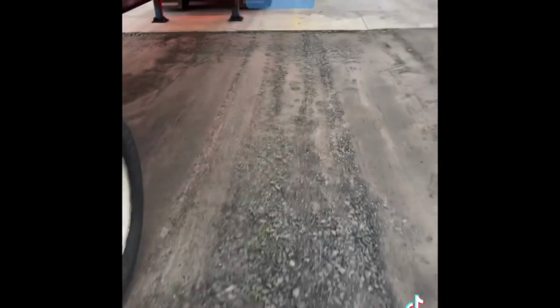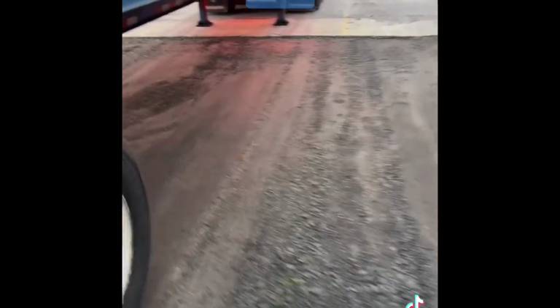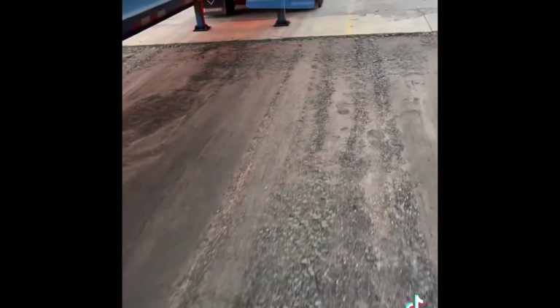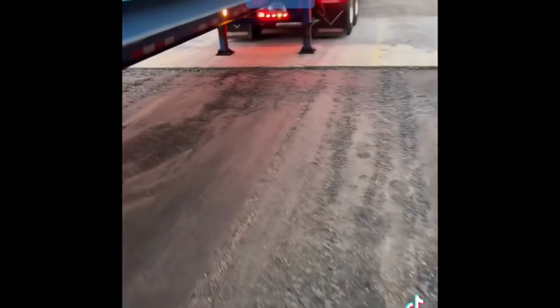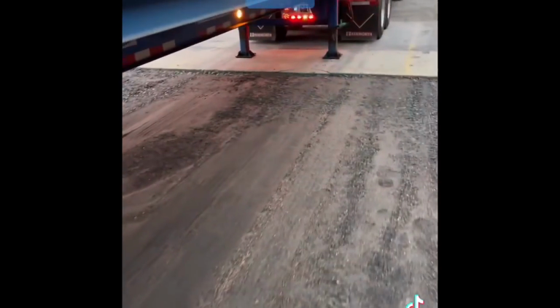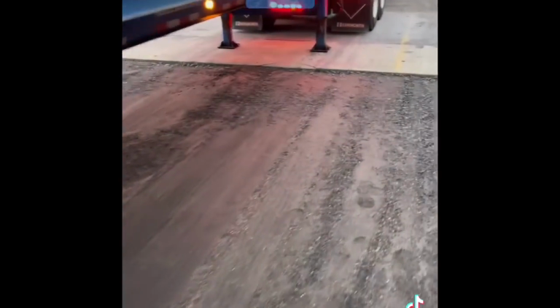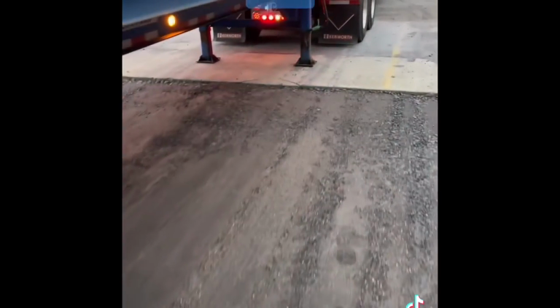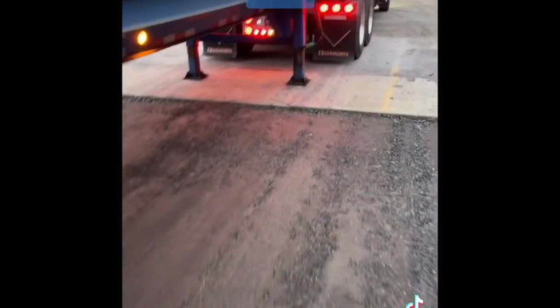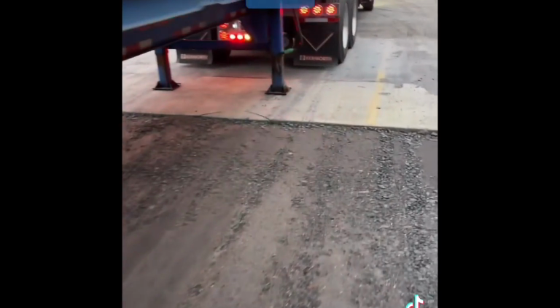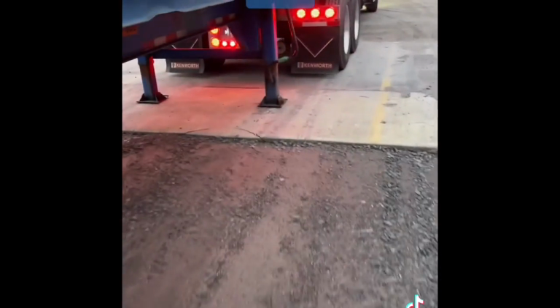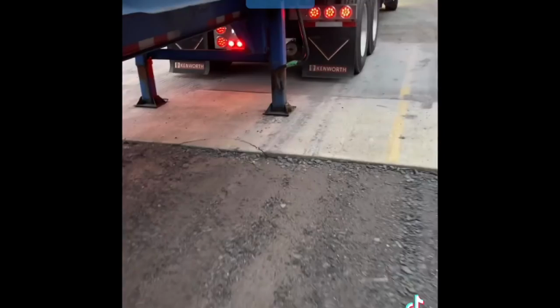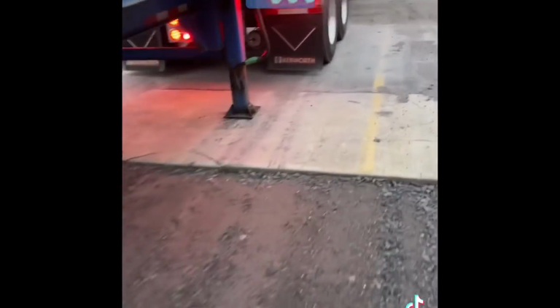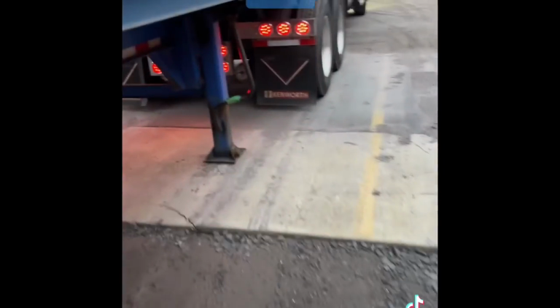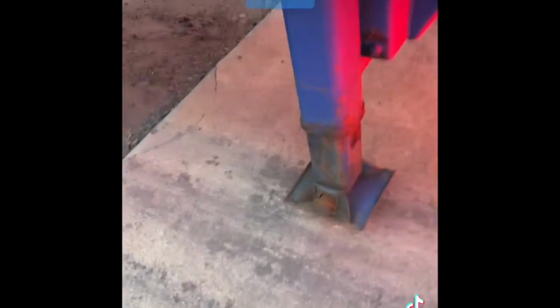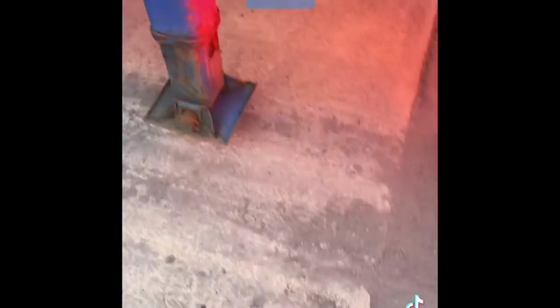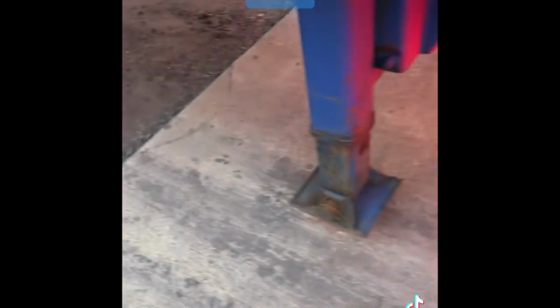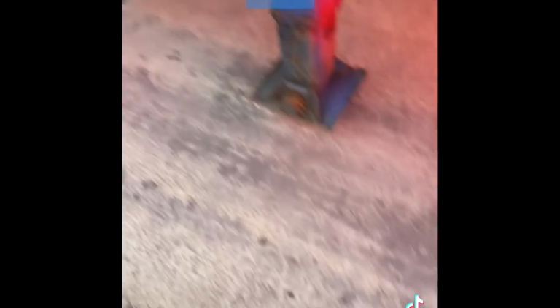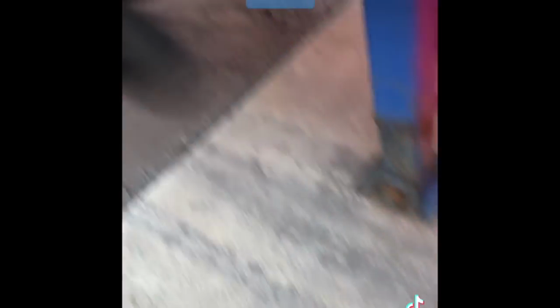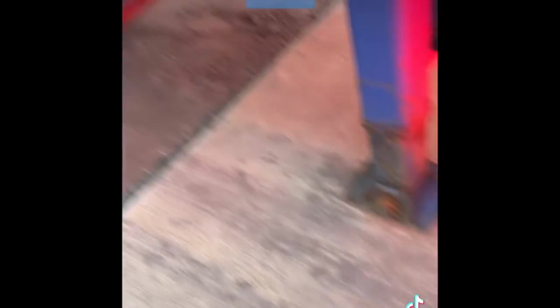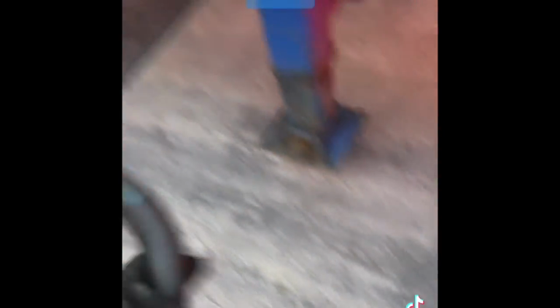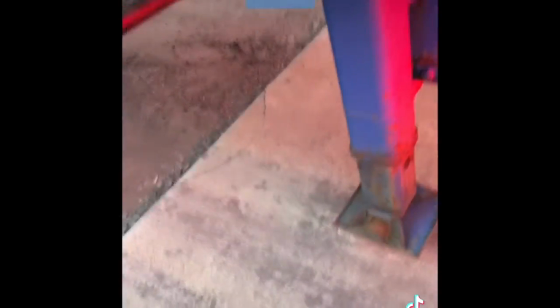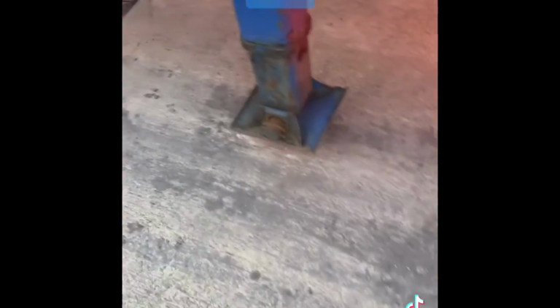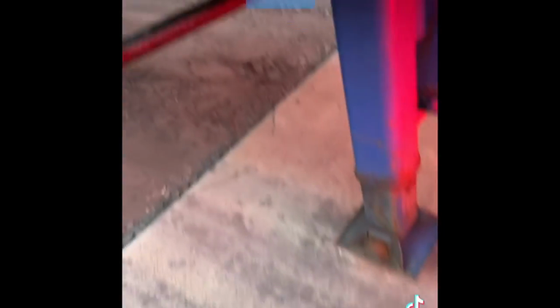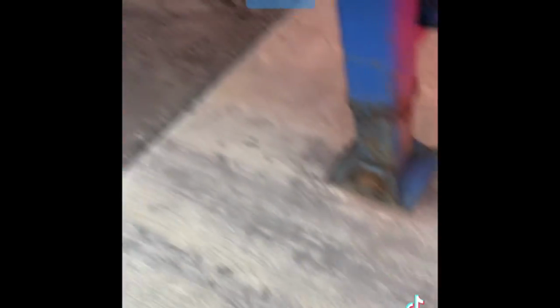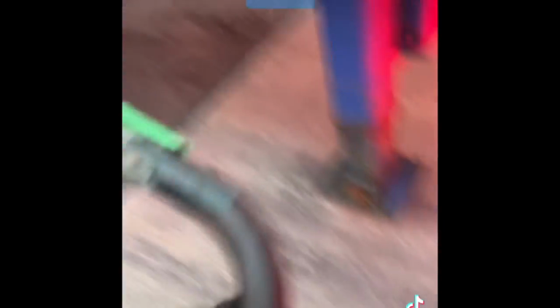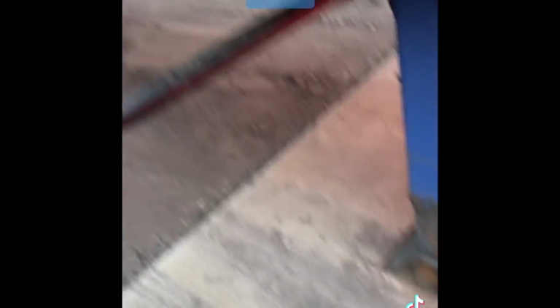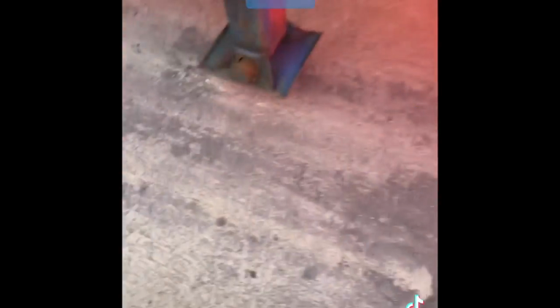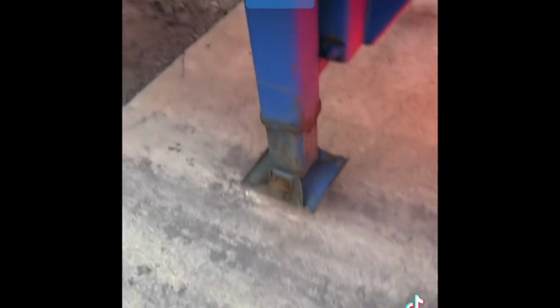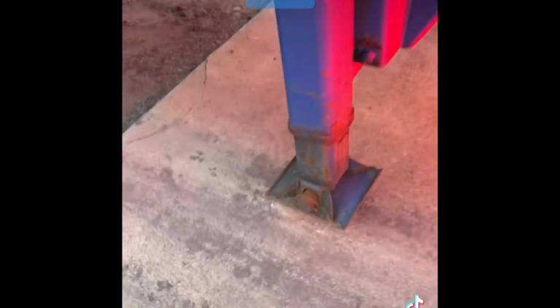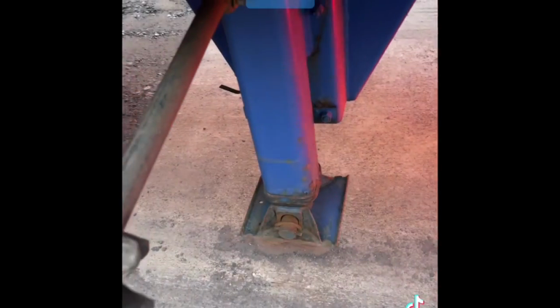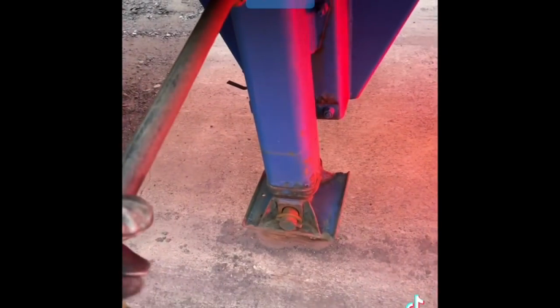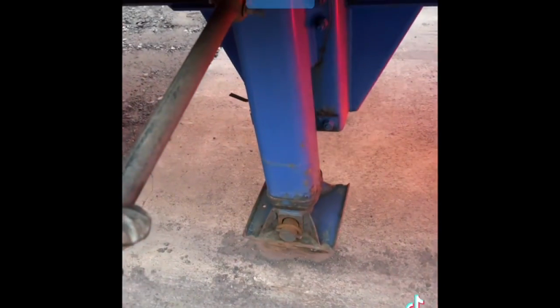Put these landing gears up — that's pretty much about it. You want to get your landing gears all the way to the top, even. Running them halfway down, you'll drag it on the ground. There you go, they're up.